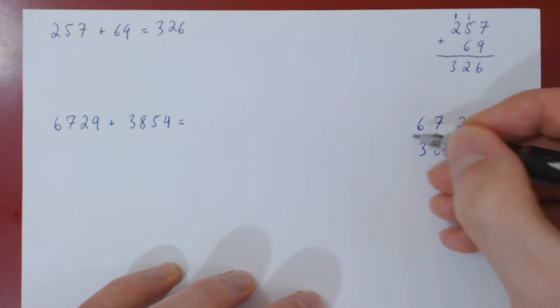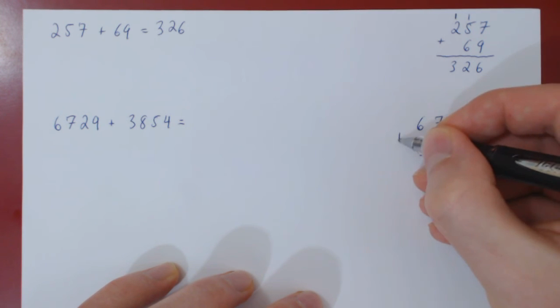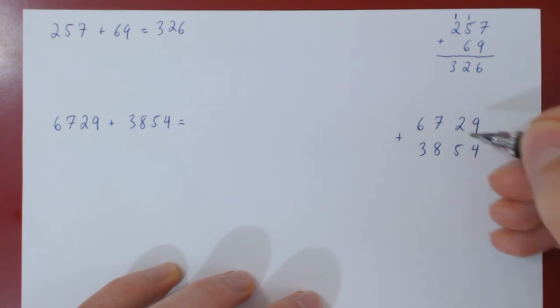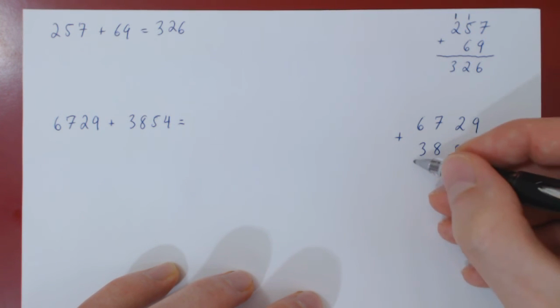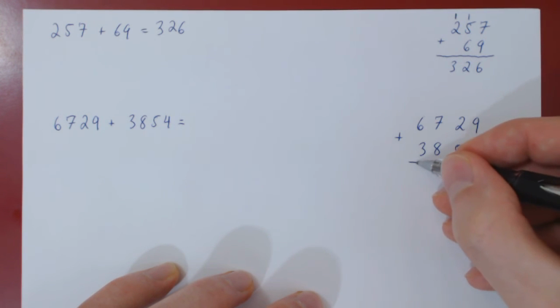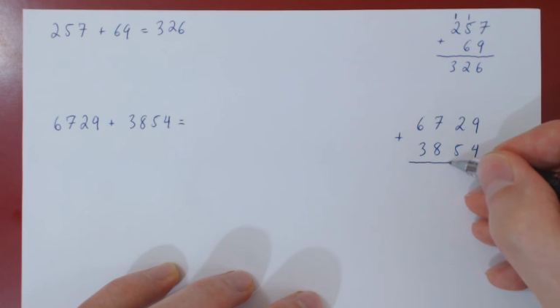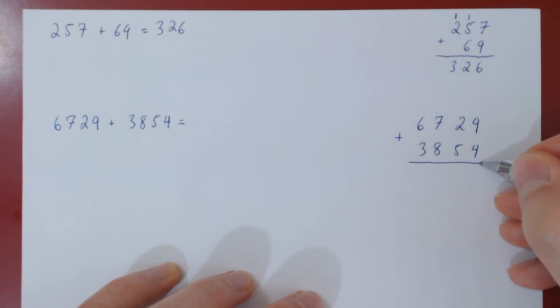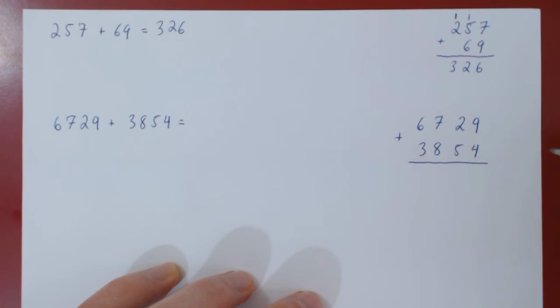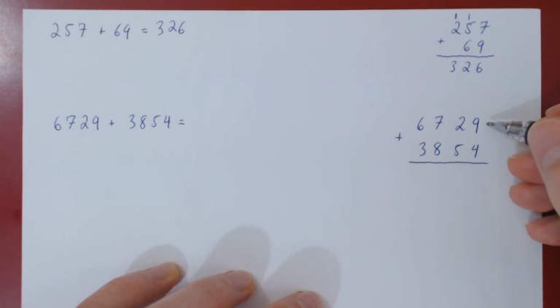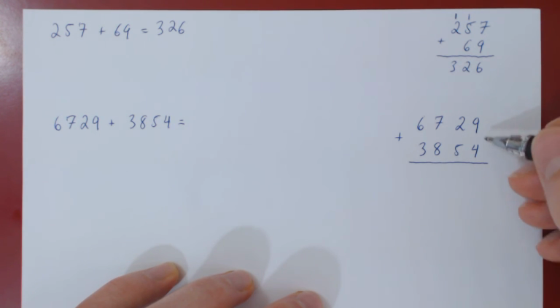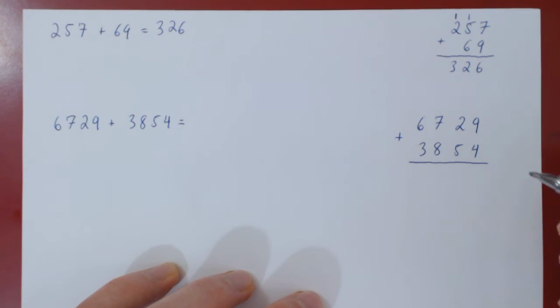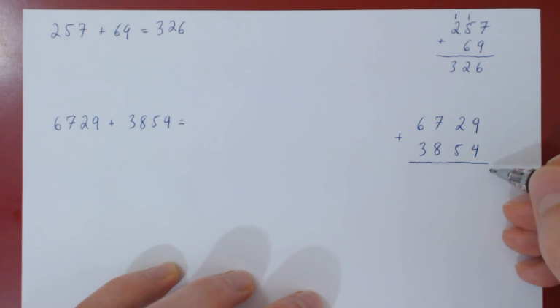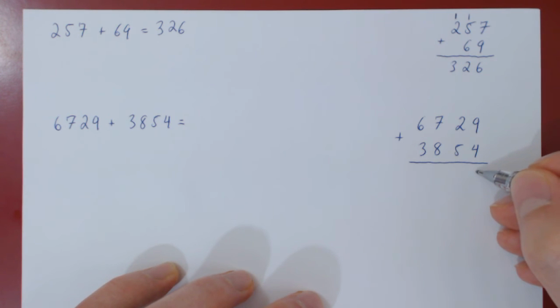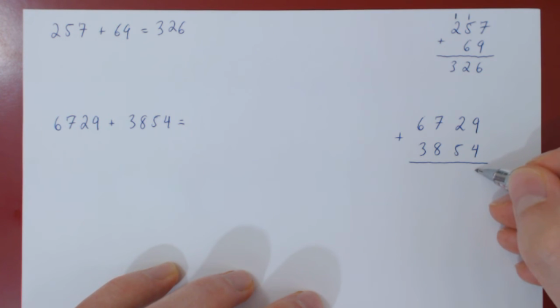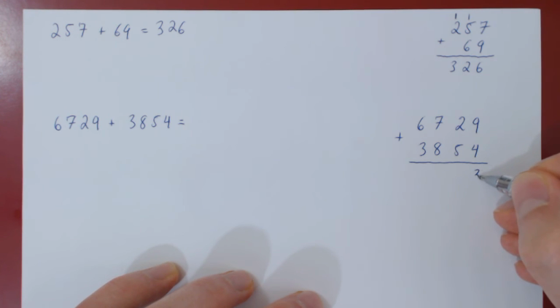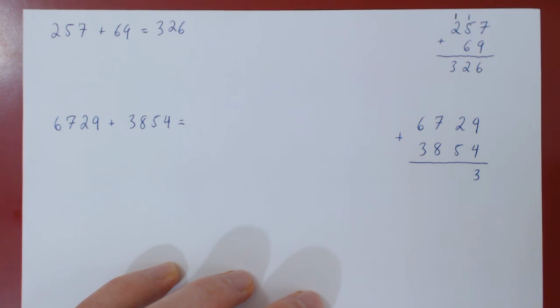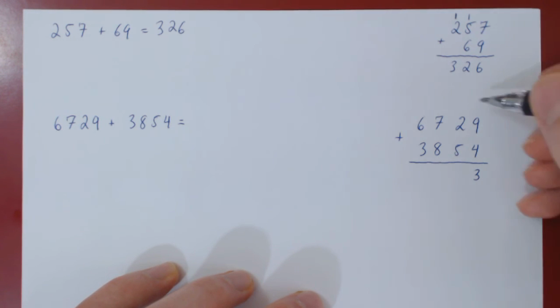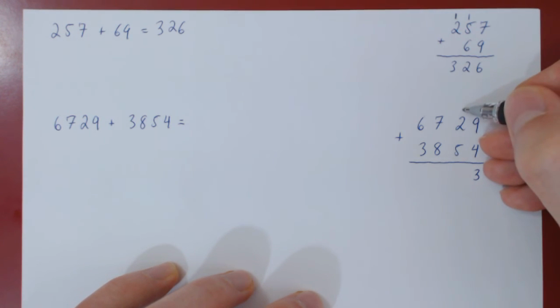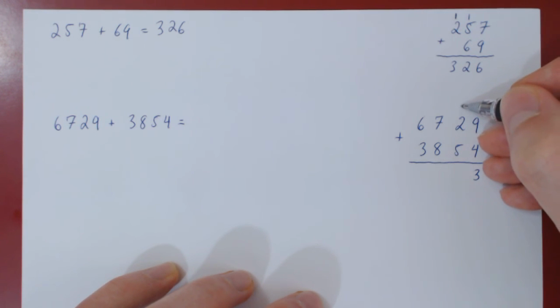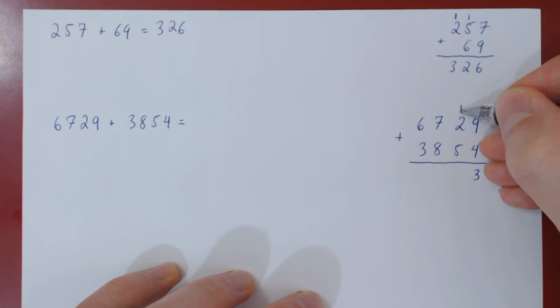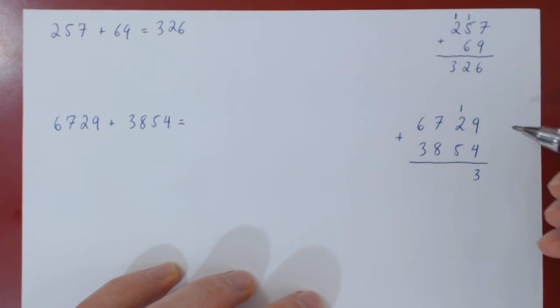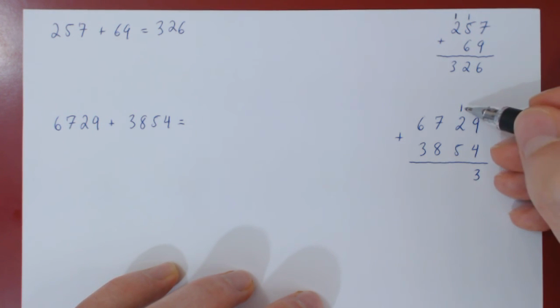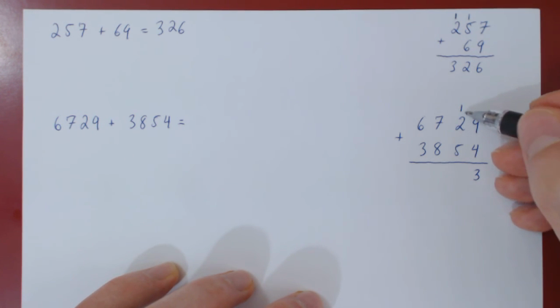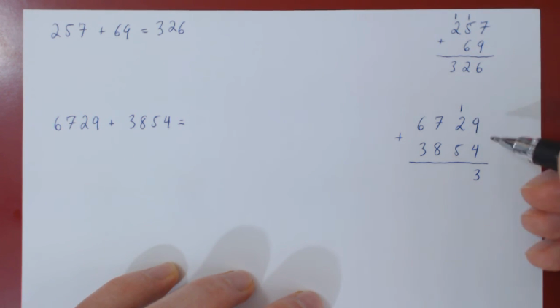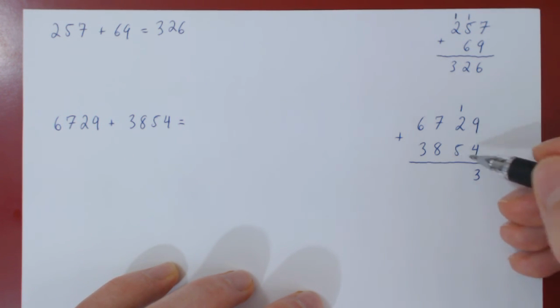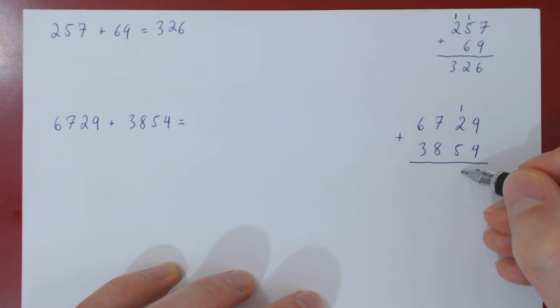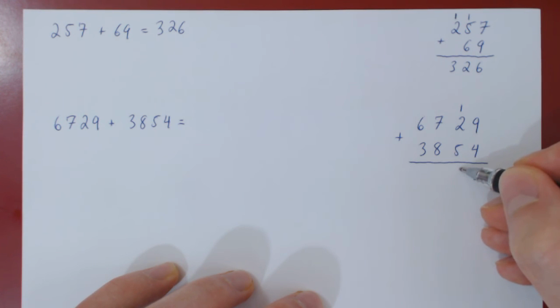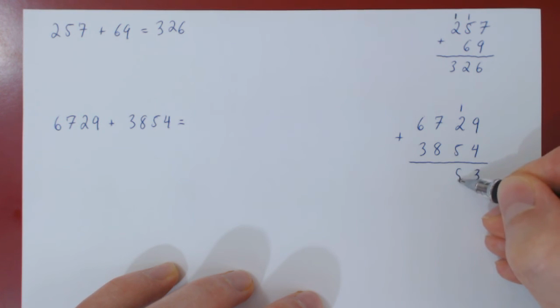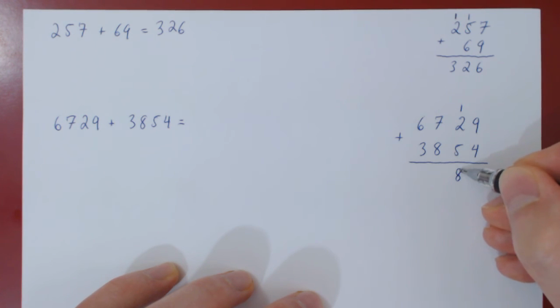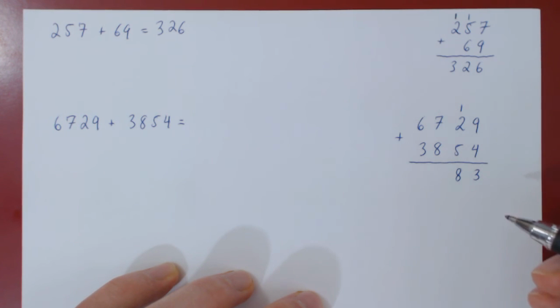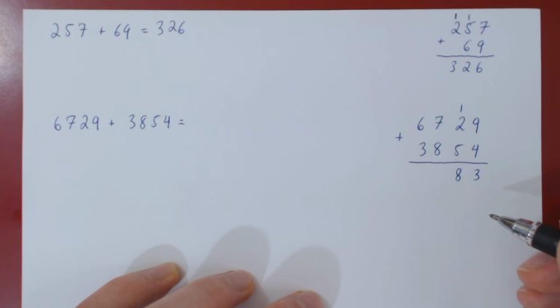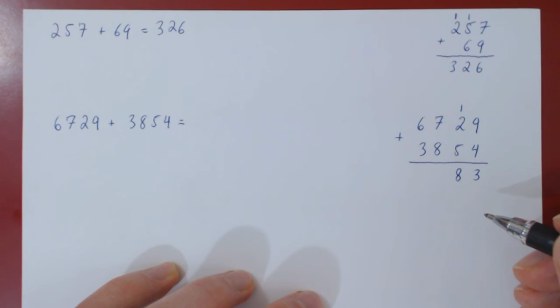Now let's perform the addition. 9 plus 4 is 13, write down the 3, carry over the 1. 1 plus 2, 3 plus 5, 8. In this case, there's no carry over.